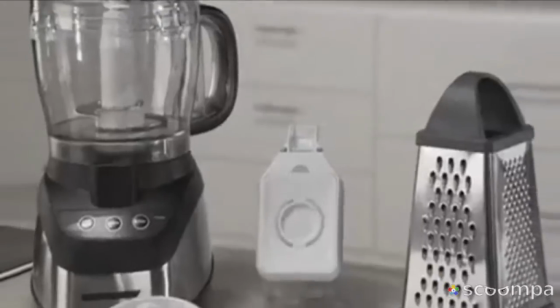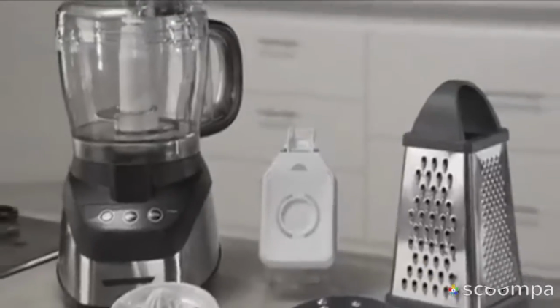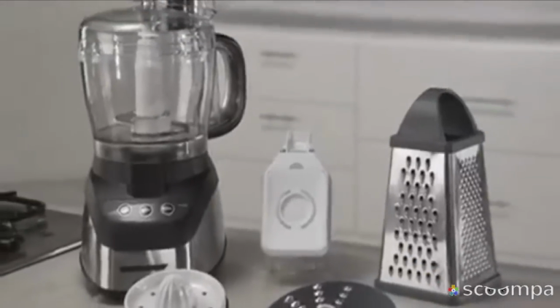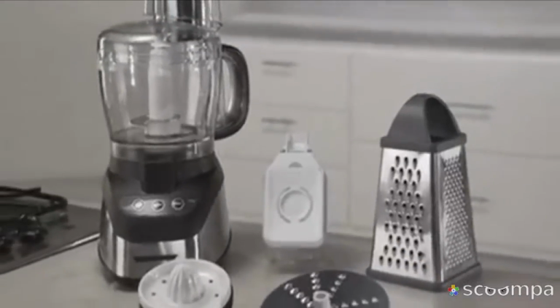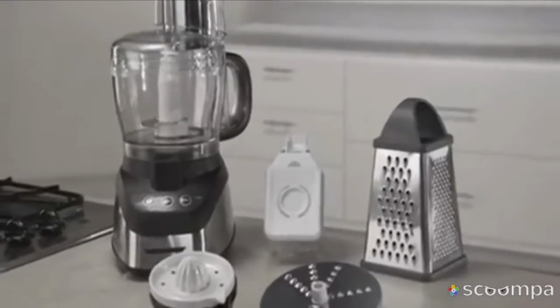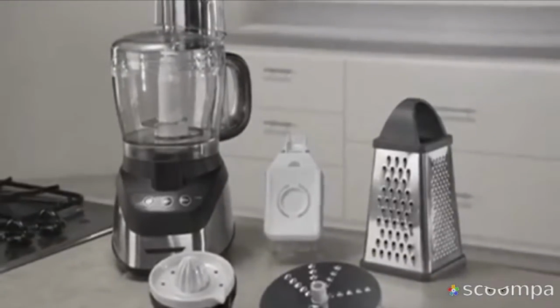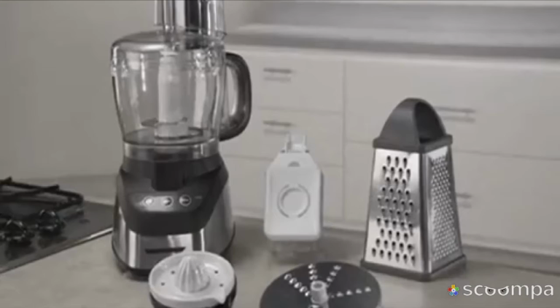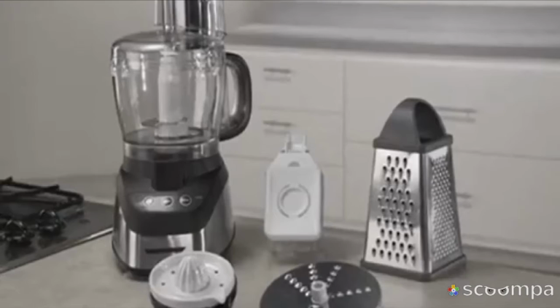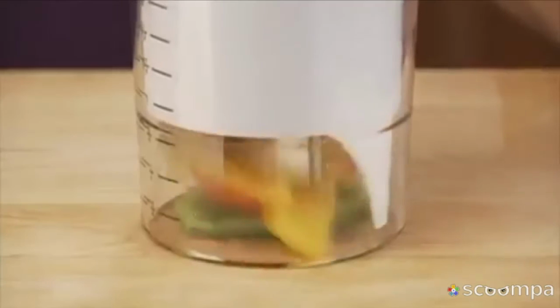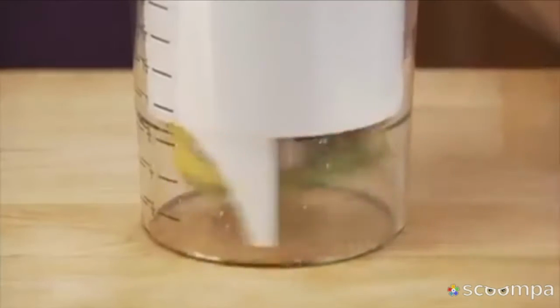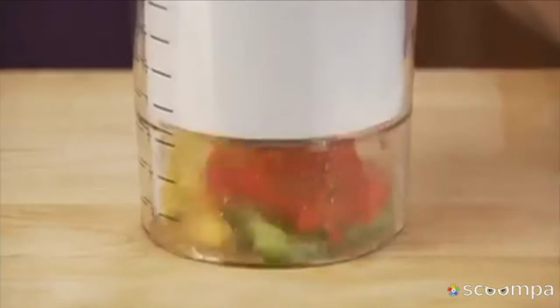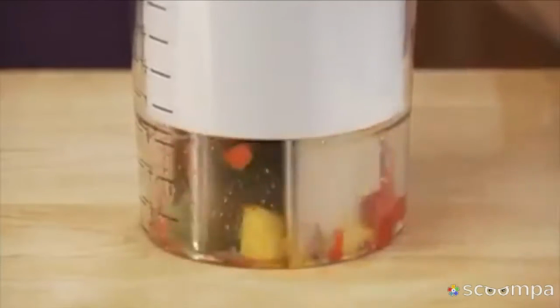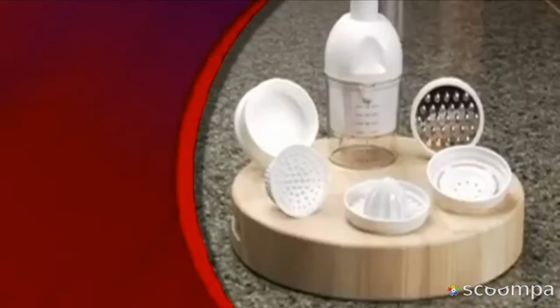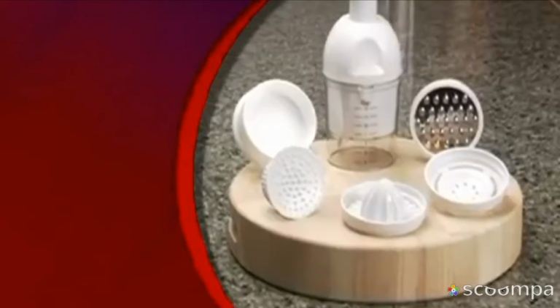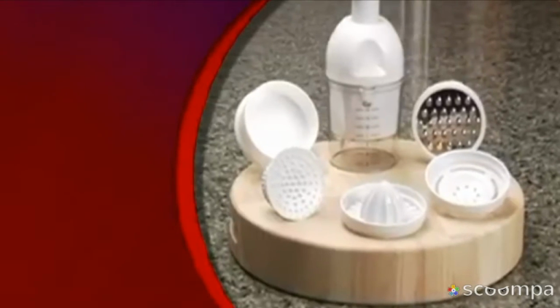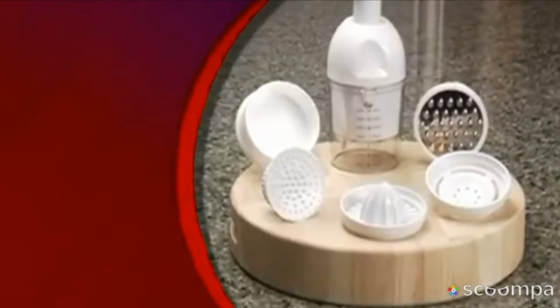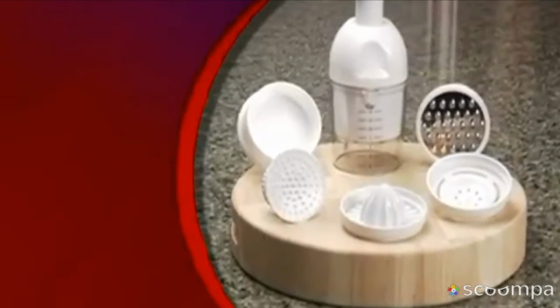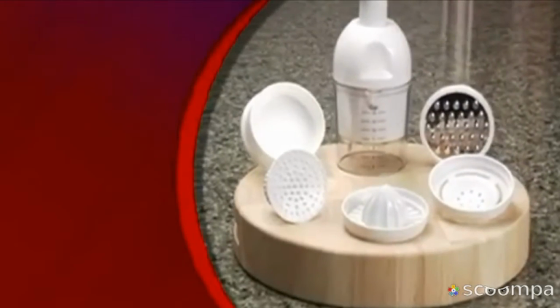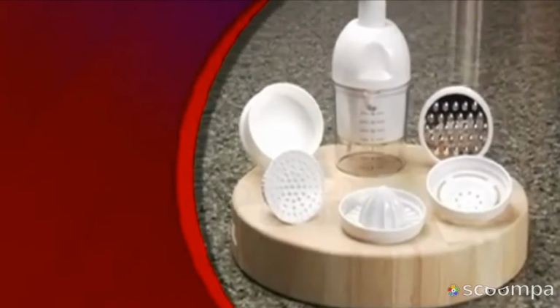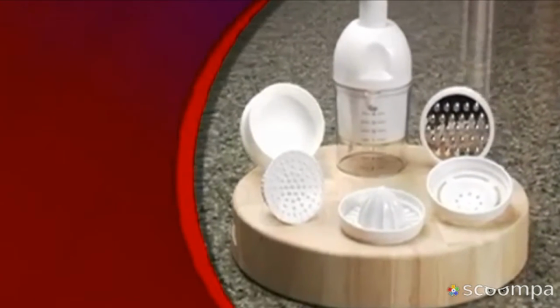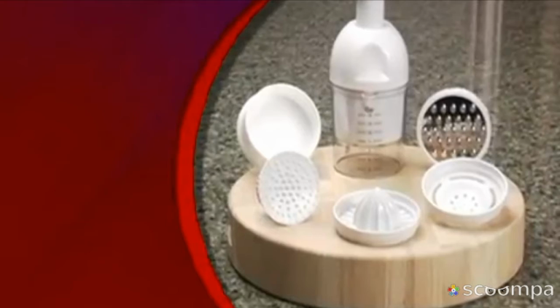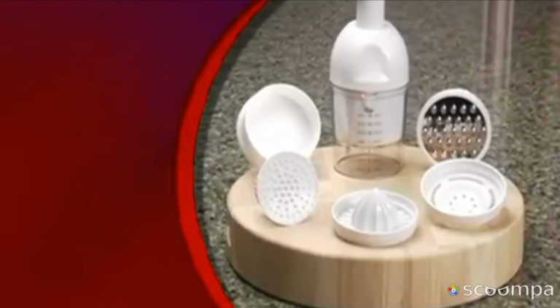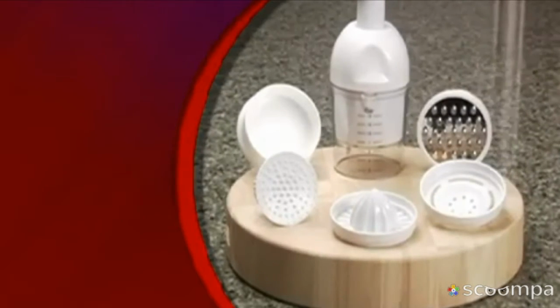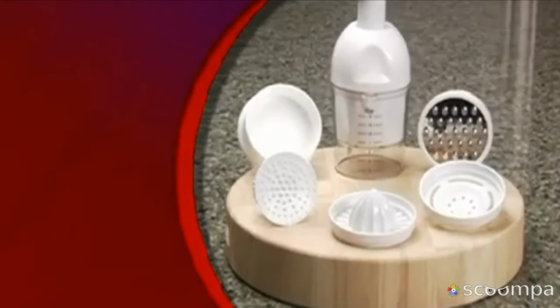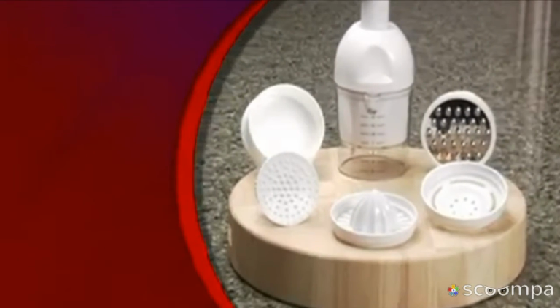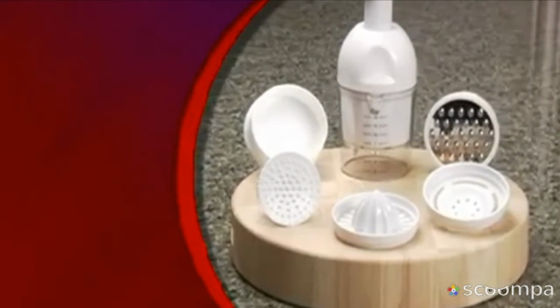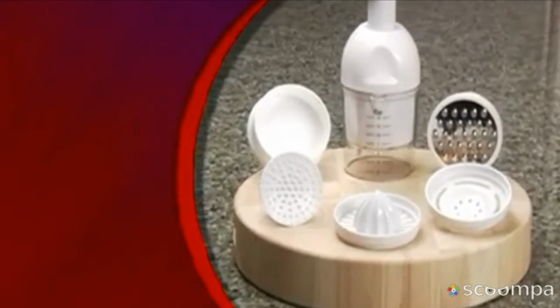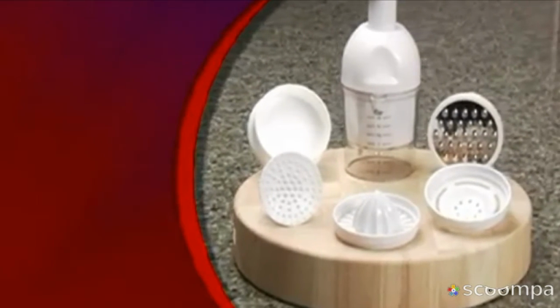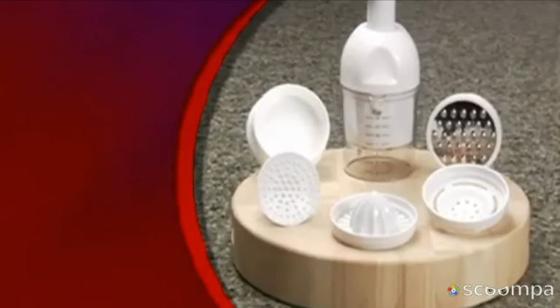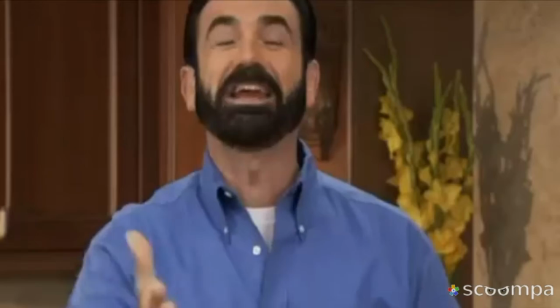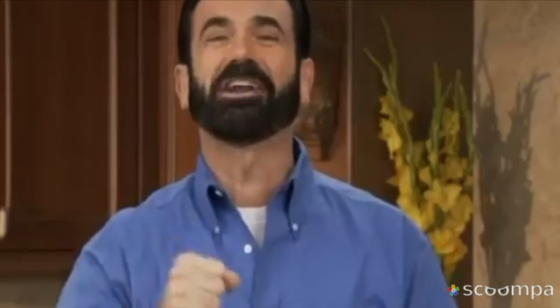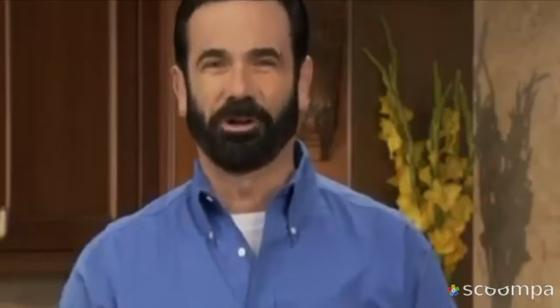So why spend hundreds of dollars on these appliances when you can get the Gourmet Quick Chop with Grater, Gripper, Egg Separator, and Juicer? A huge value for only $19.99. Here's how to order.